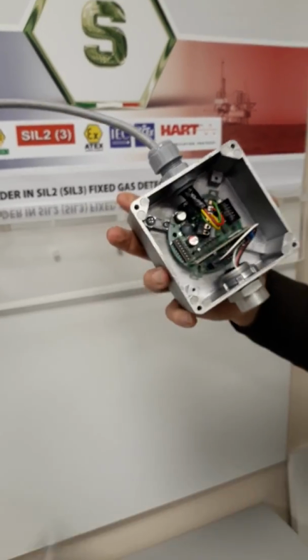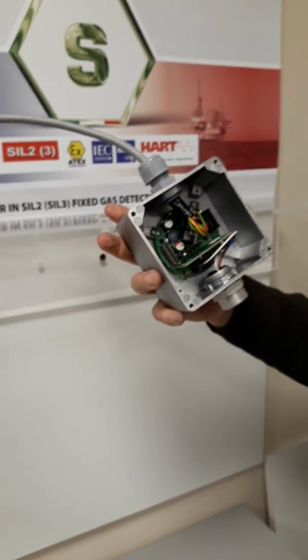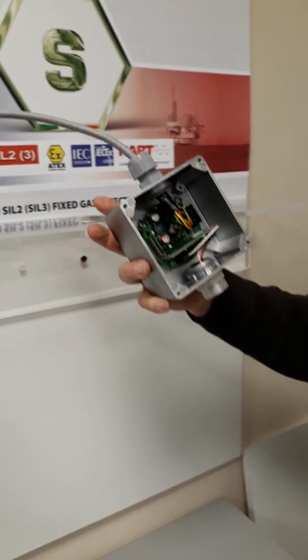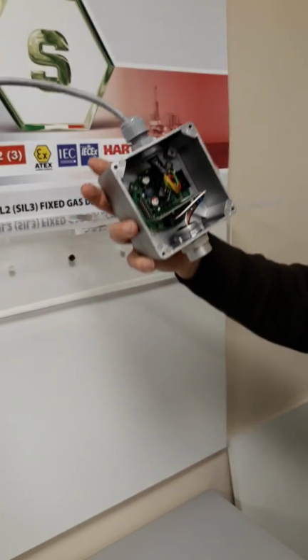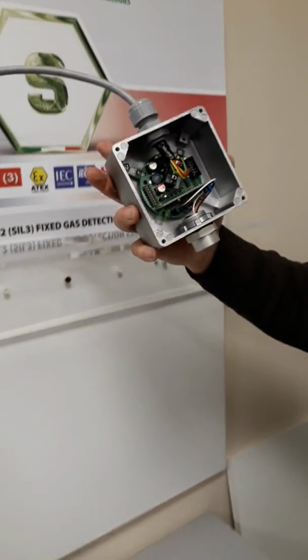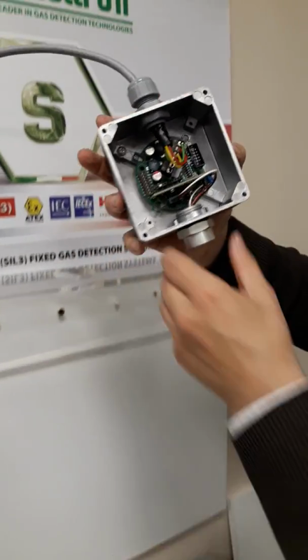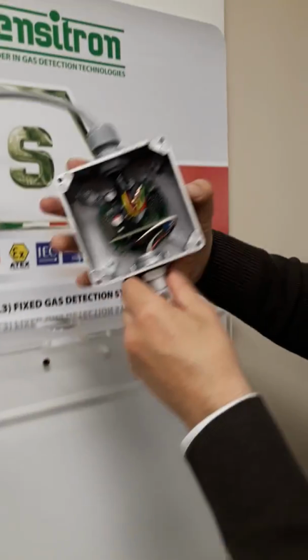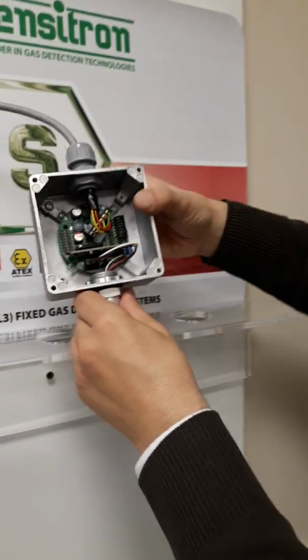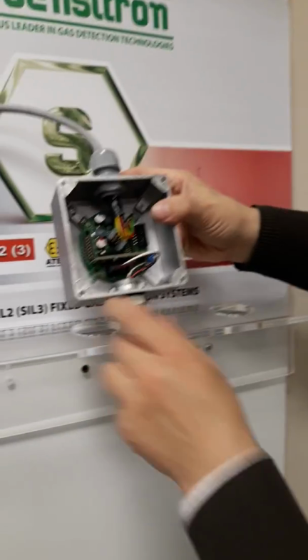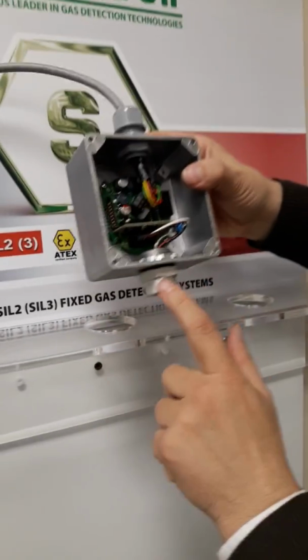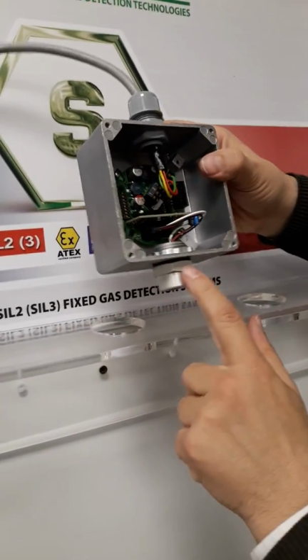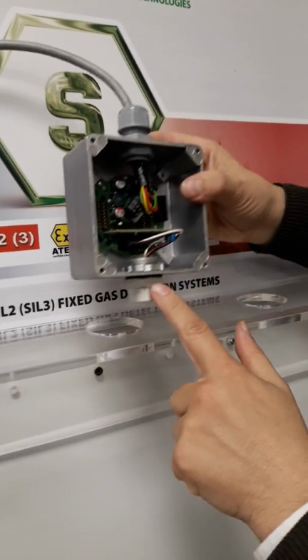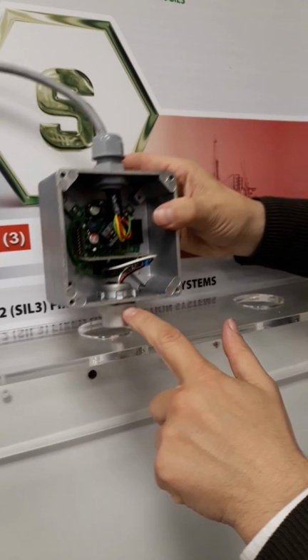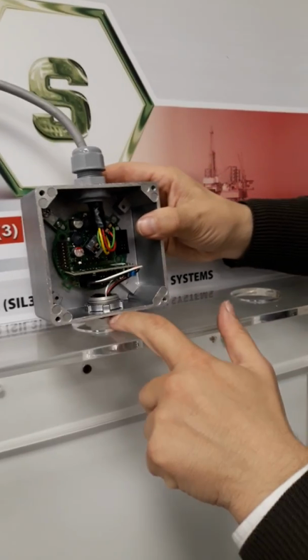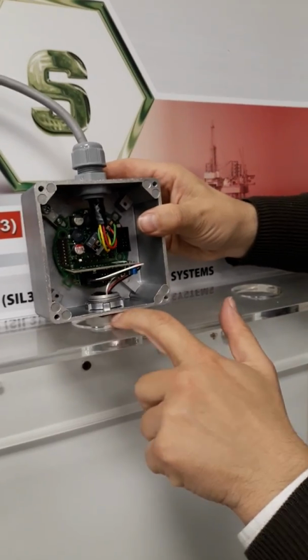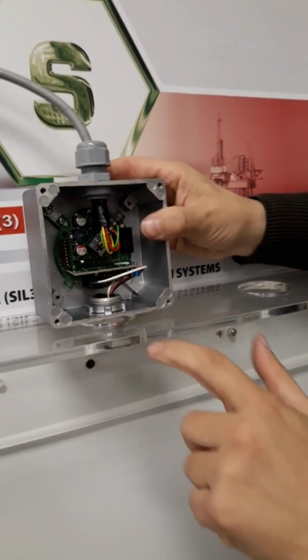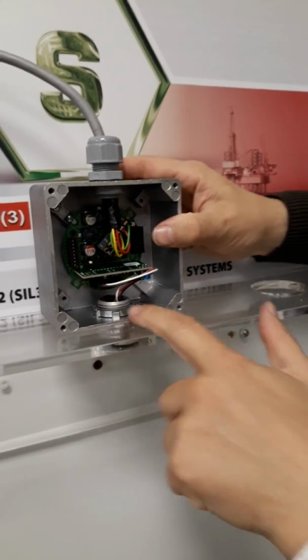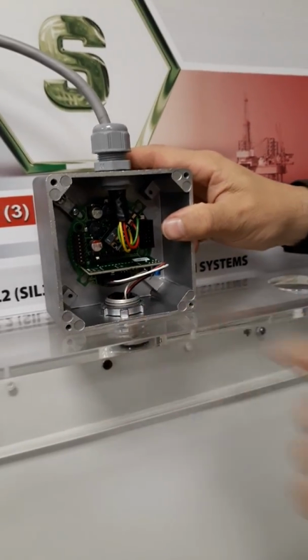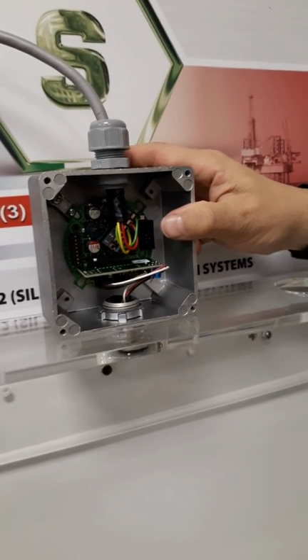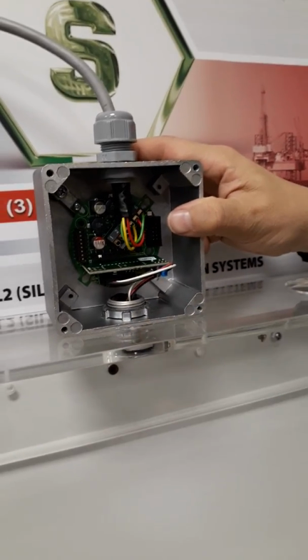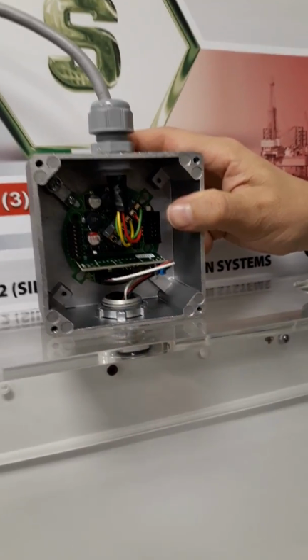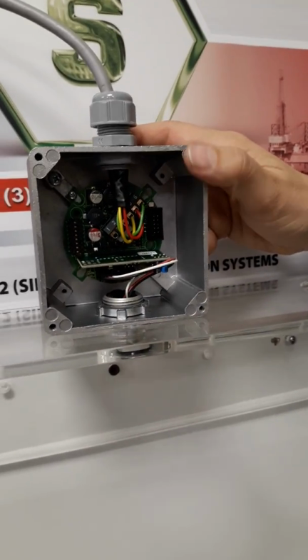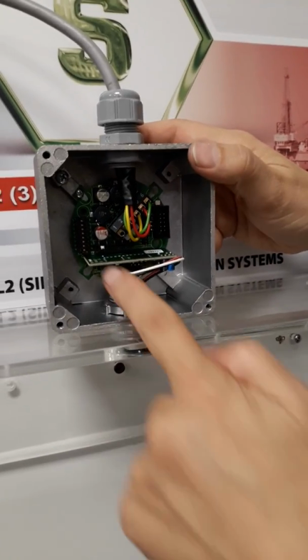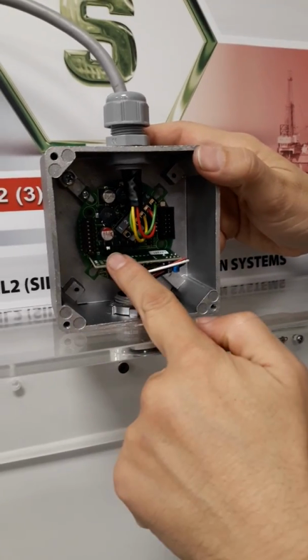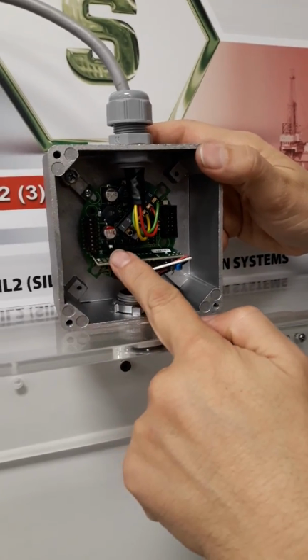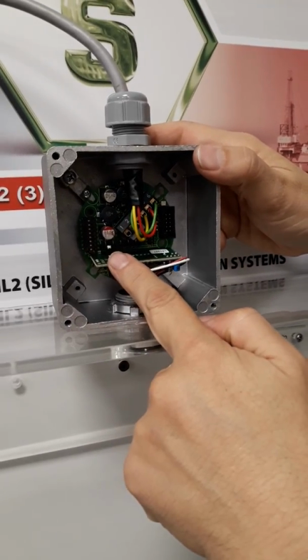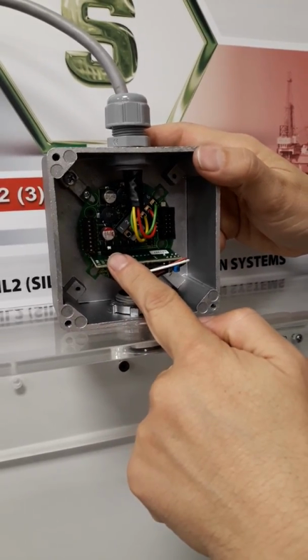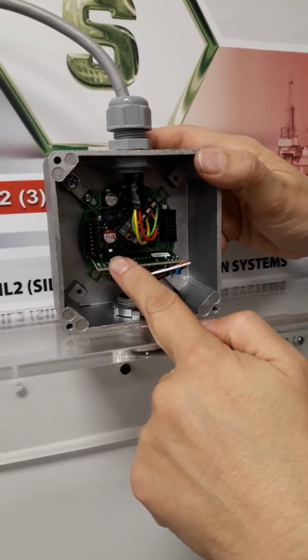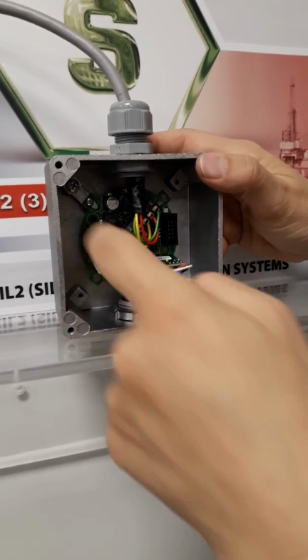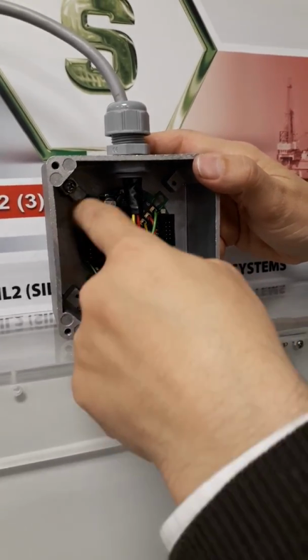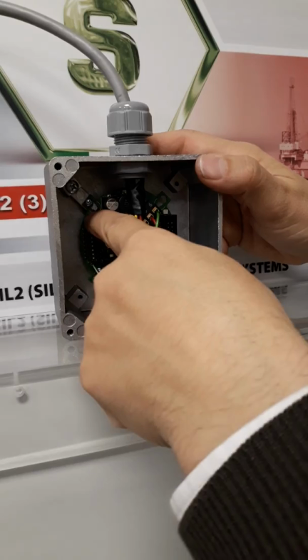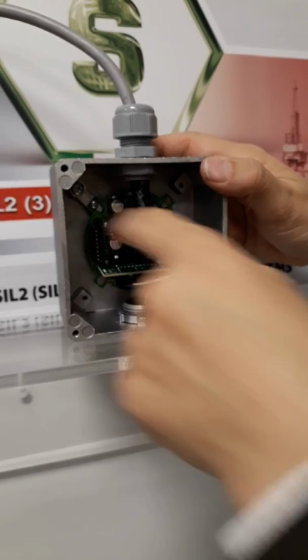Inside we find the sensor head, the electrochemical cell, the amplifier board, and the PCB board.